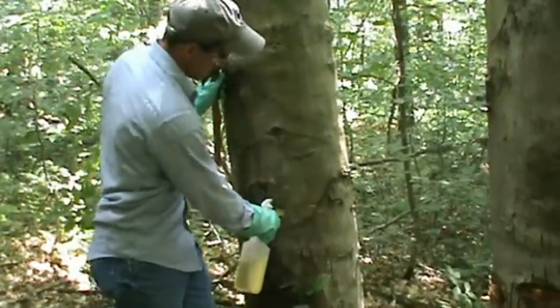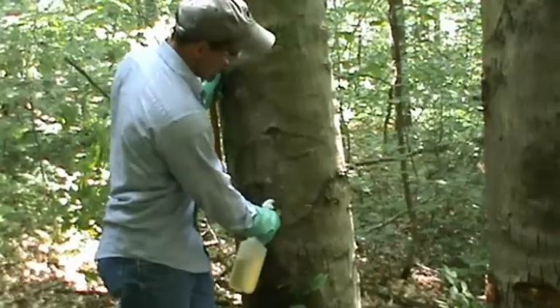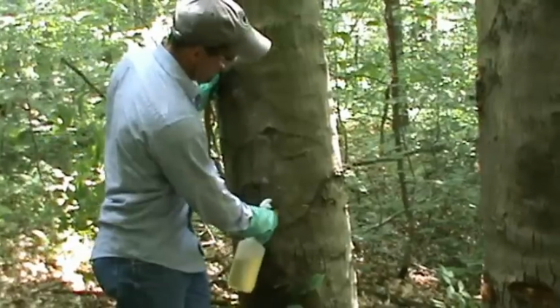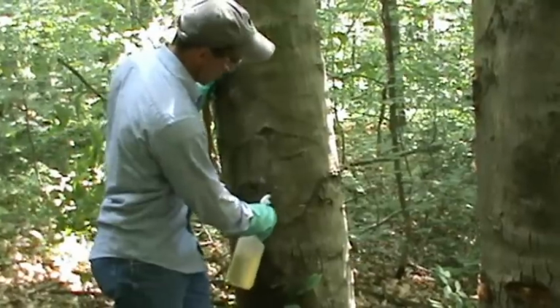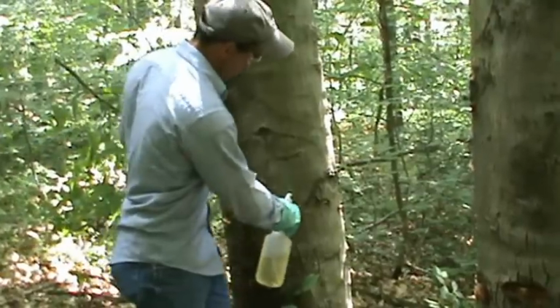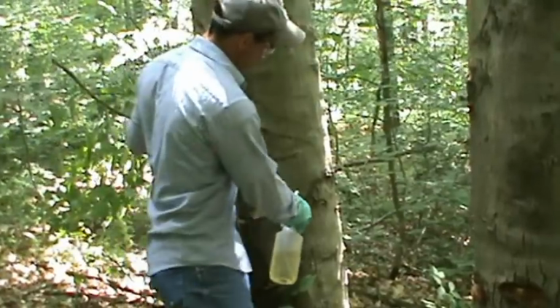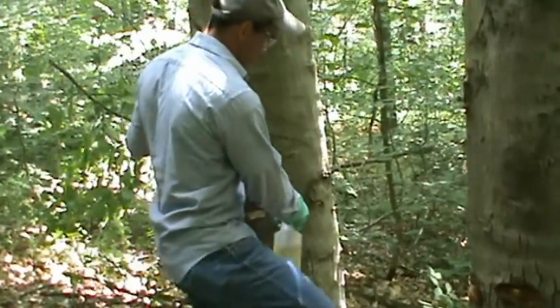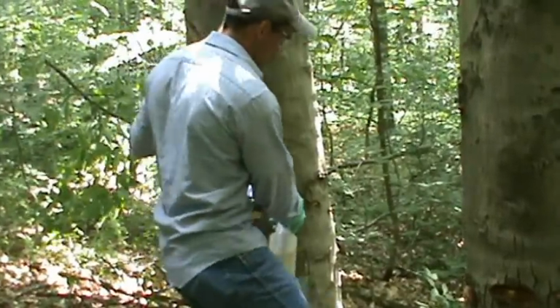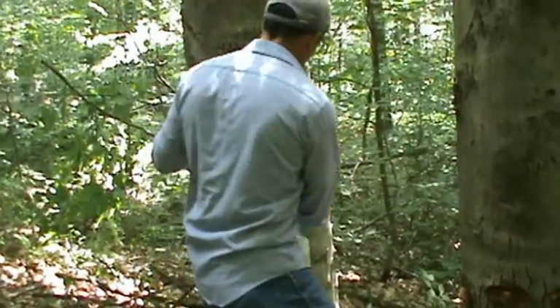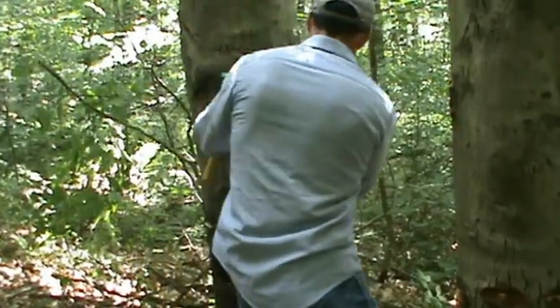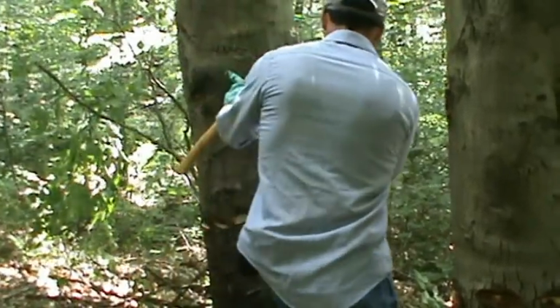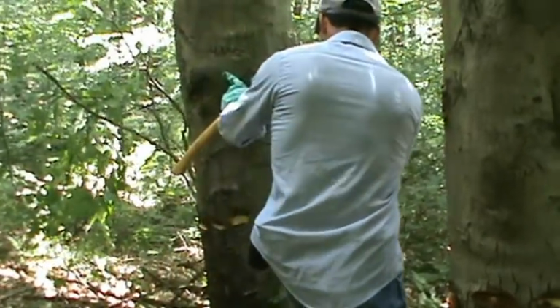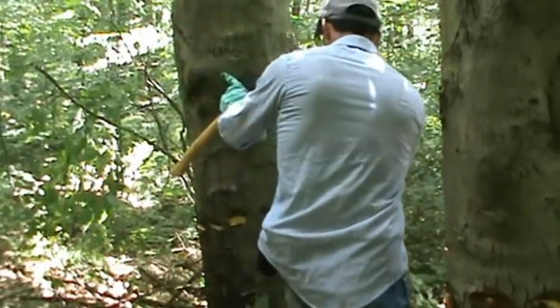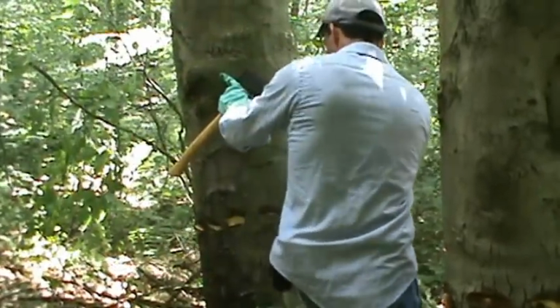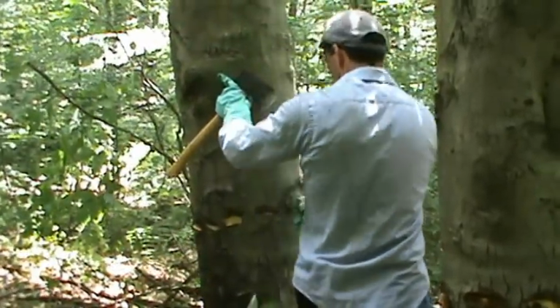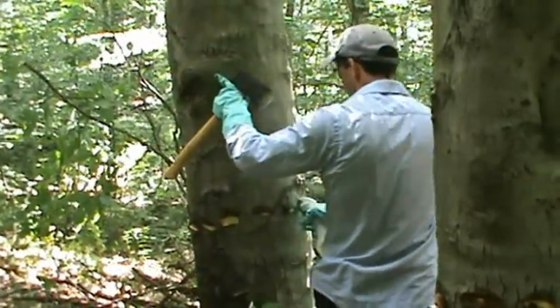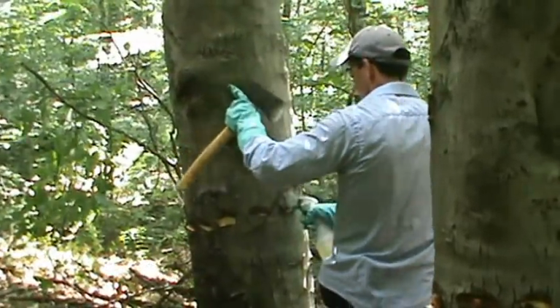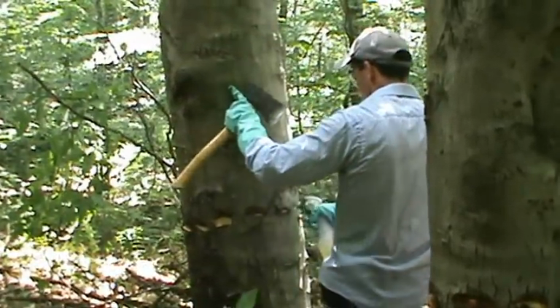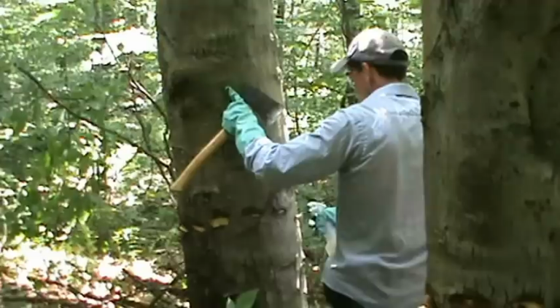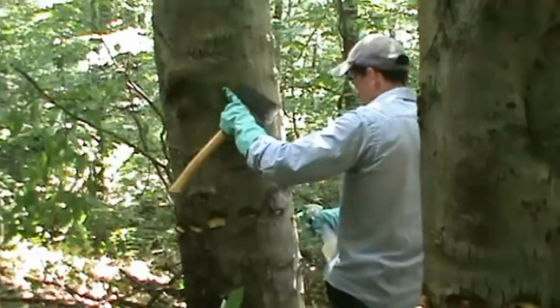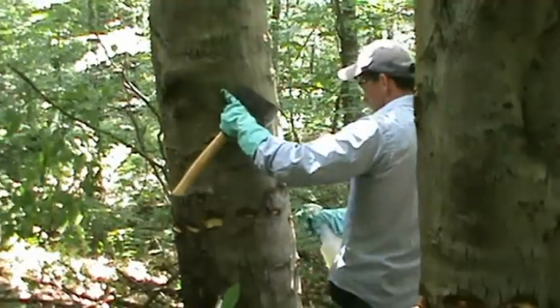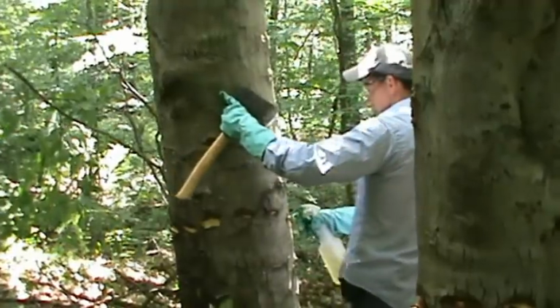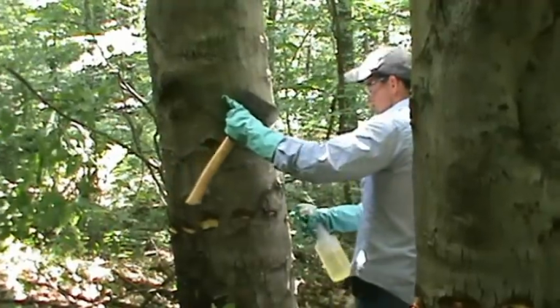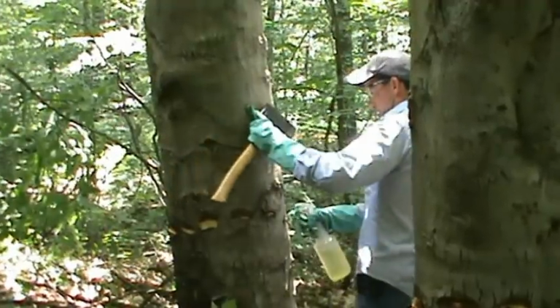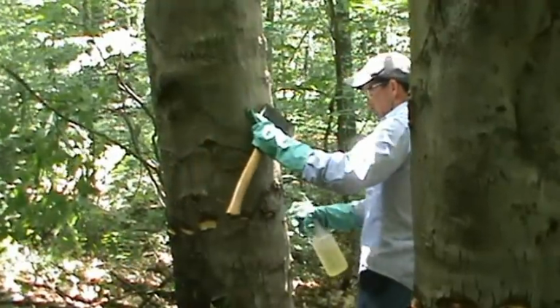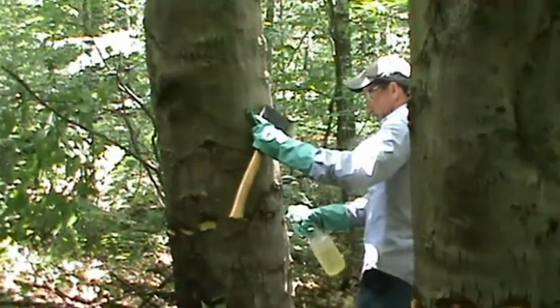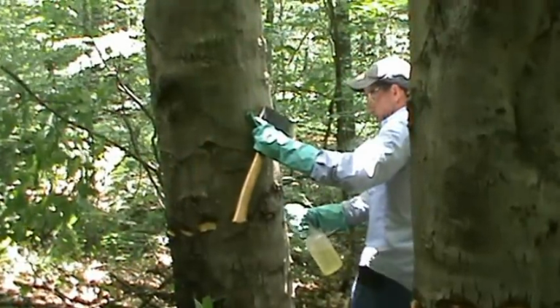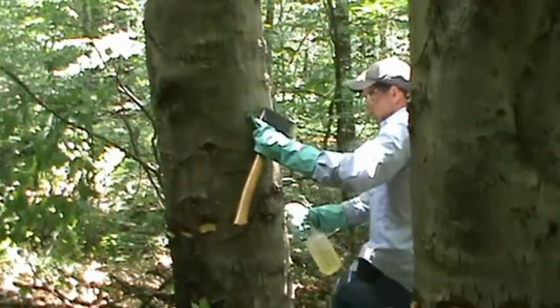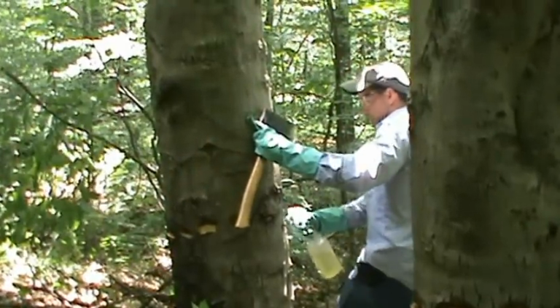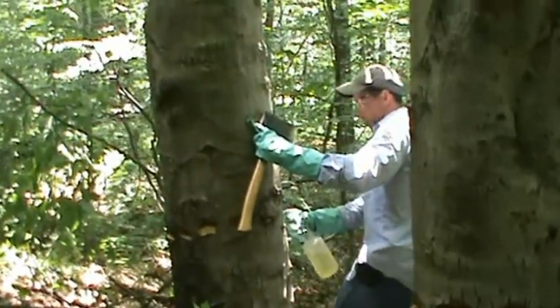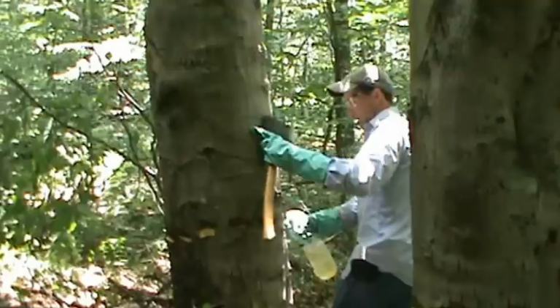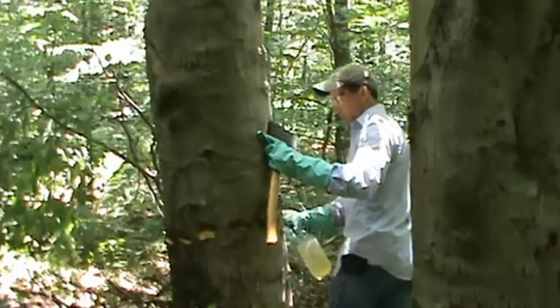You'll see some of the bark pops off where you hit it, but that's alright. Just treat that whole area, because all that is is cambium that we want to get the herbicide onto.